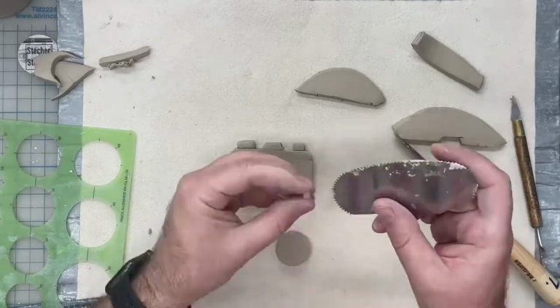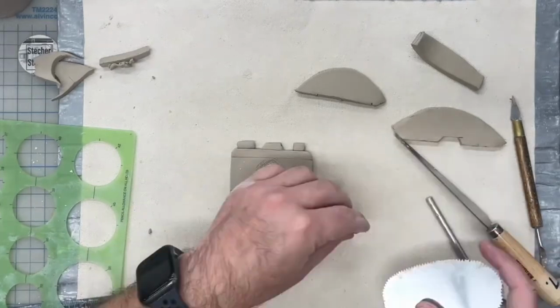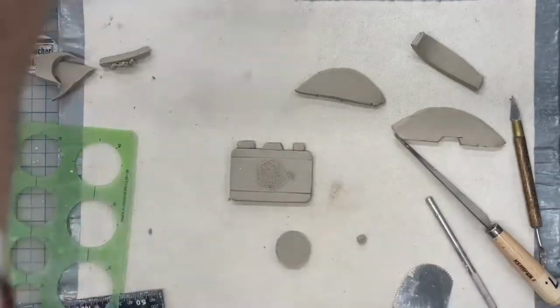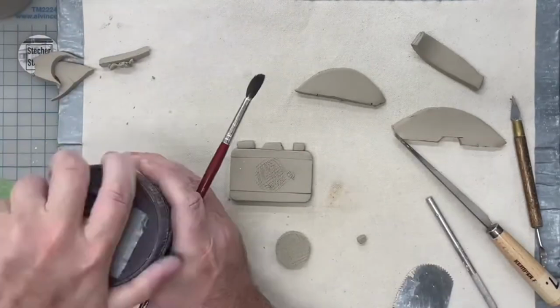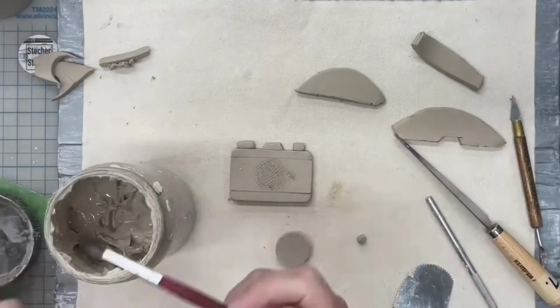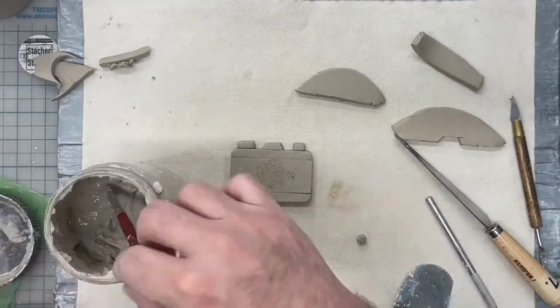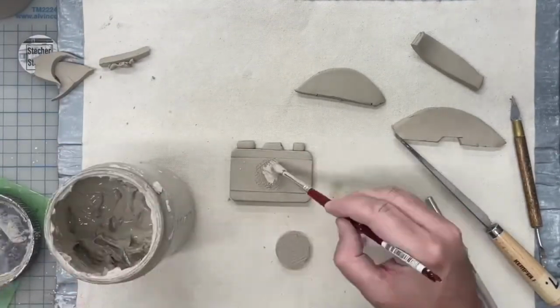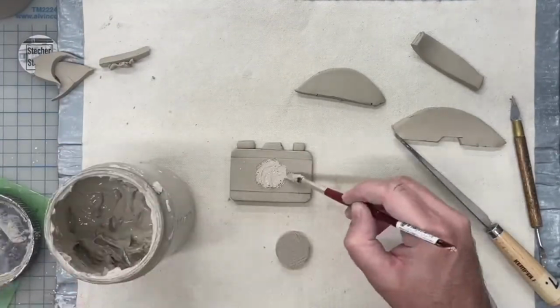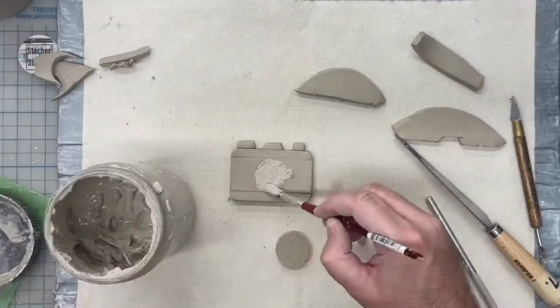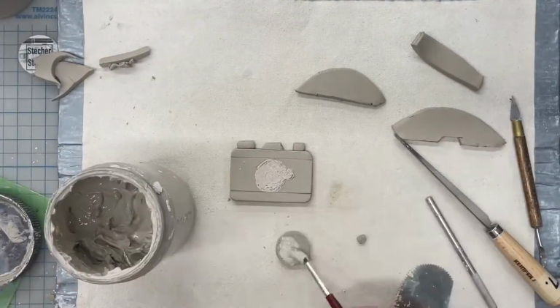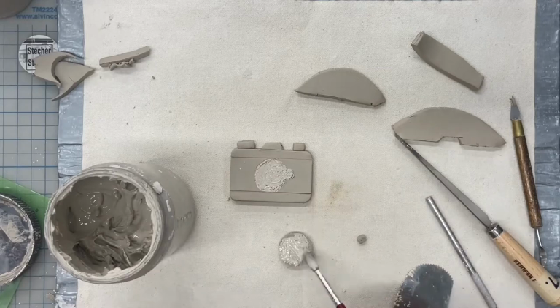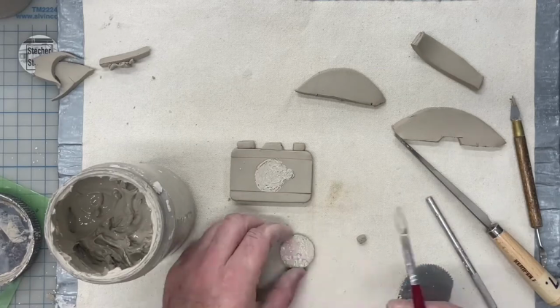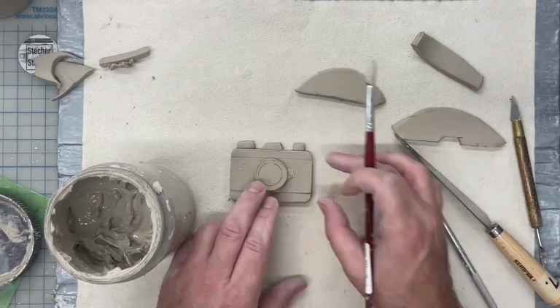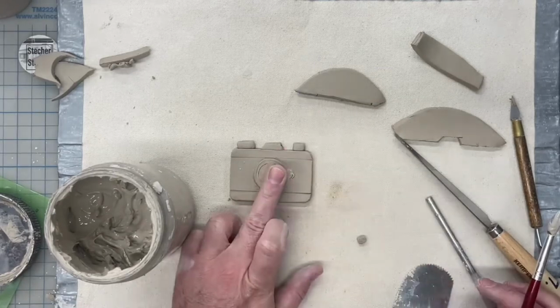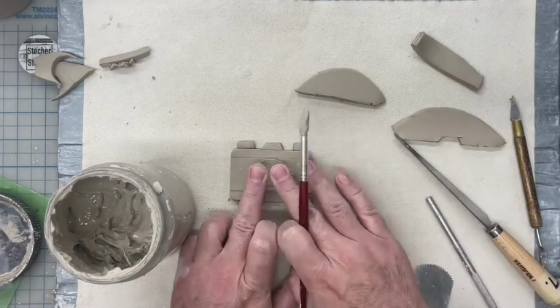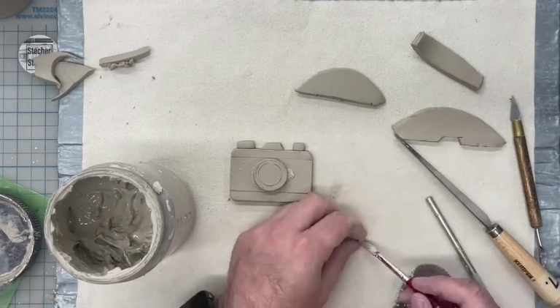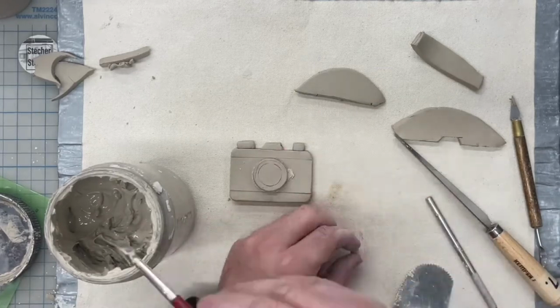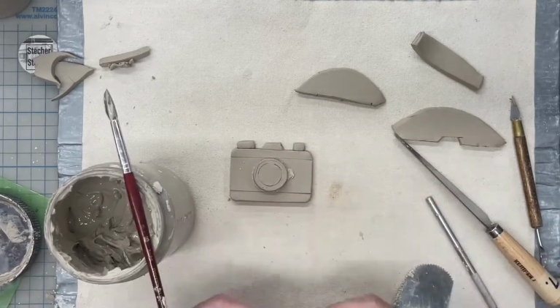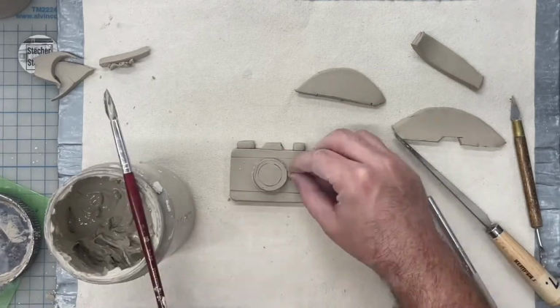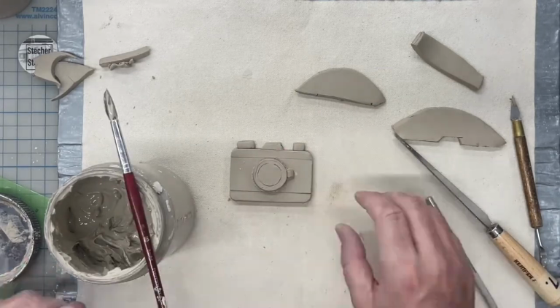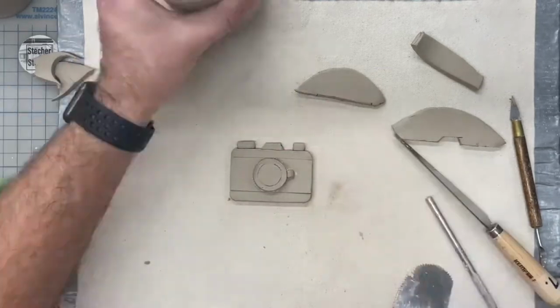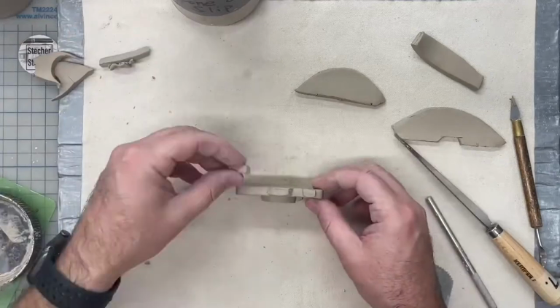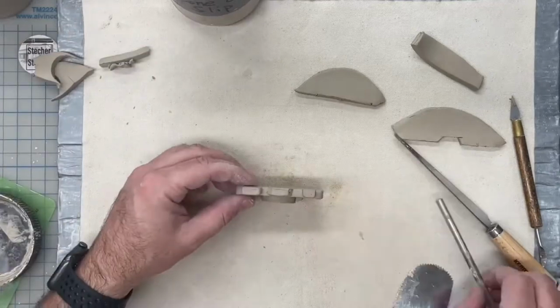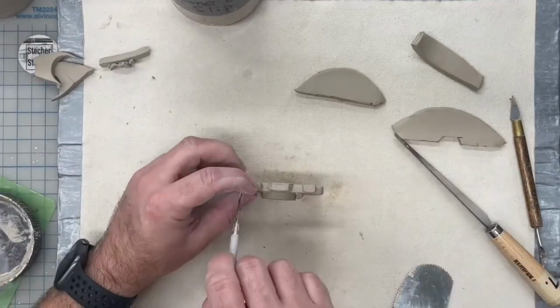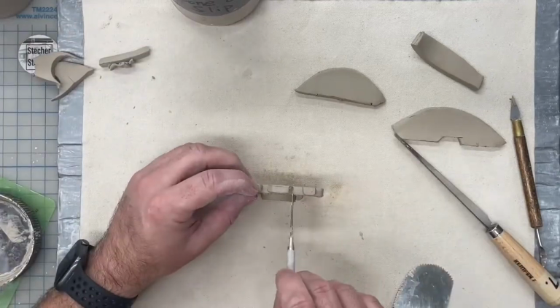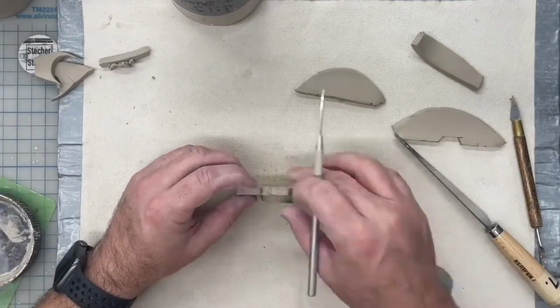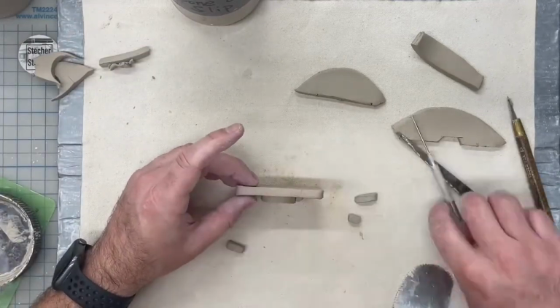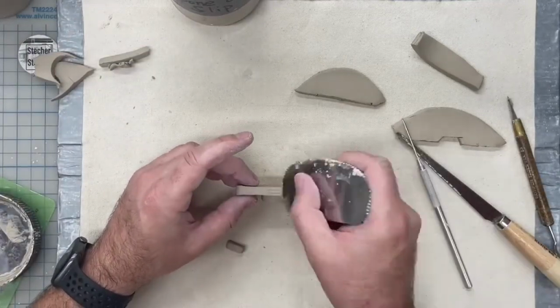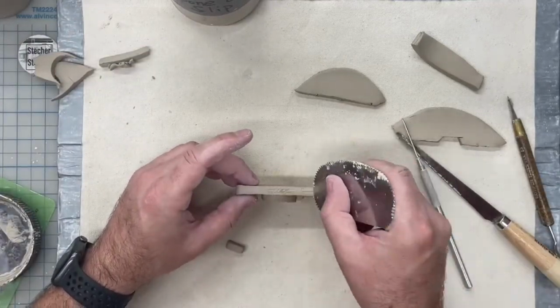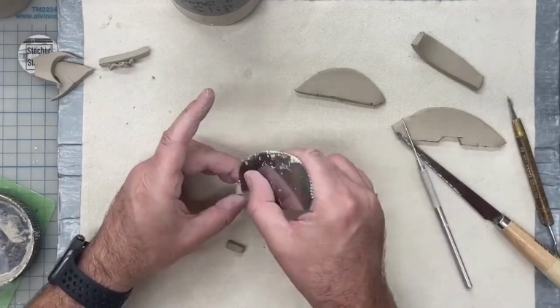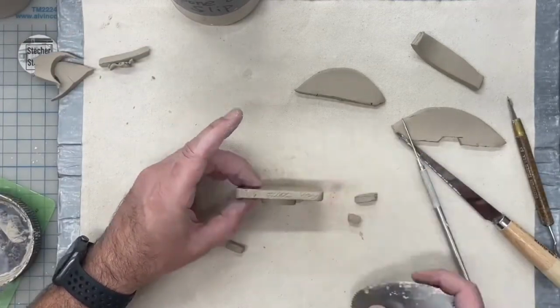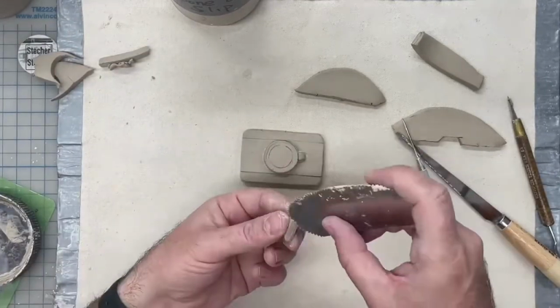With both sides thoroughly scored, I'm going to add a generous amount of slip to make sure everything is stuck together well. Press firmly and wipe the edges smooth. I'm going to assemble the rest of my parts in the same way.